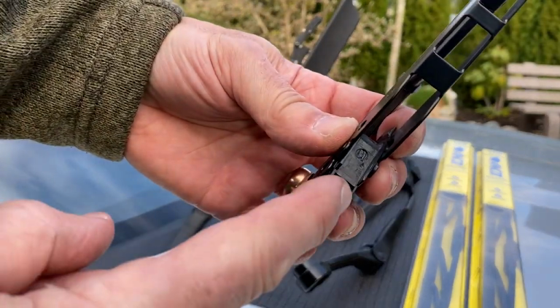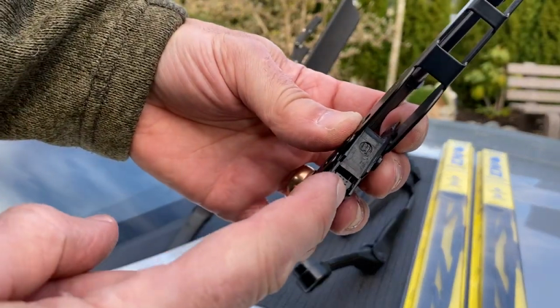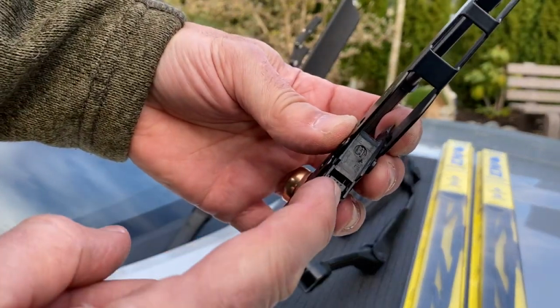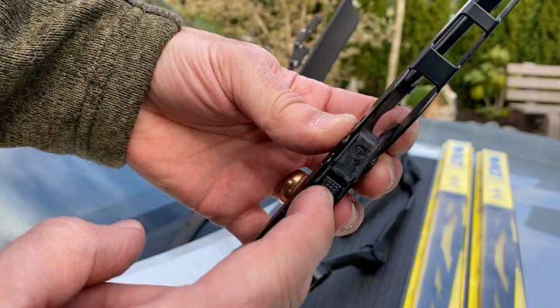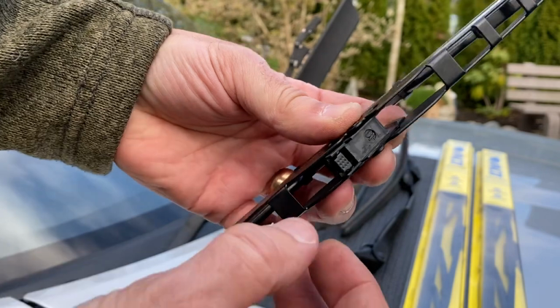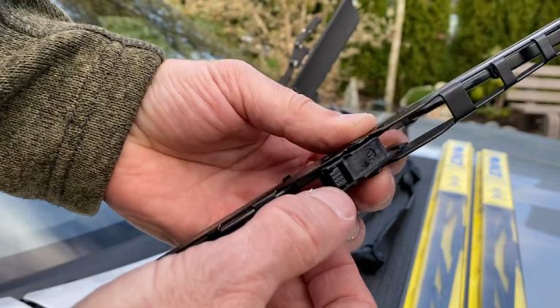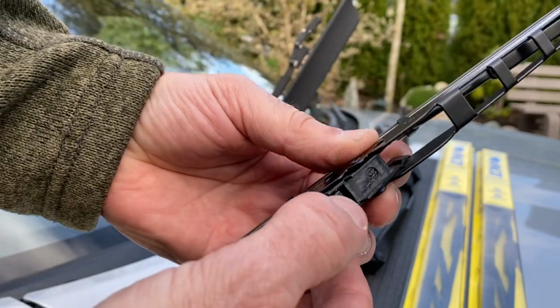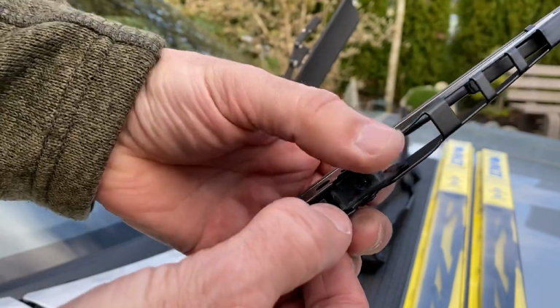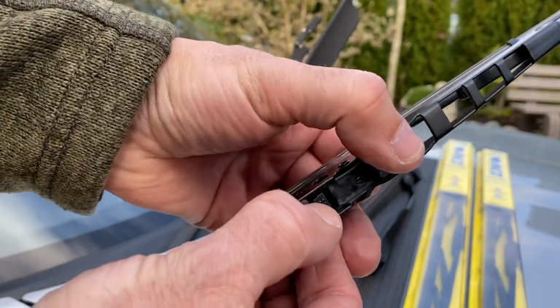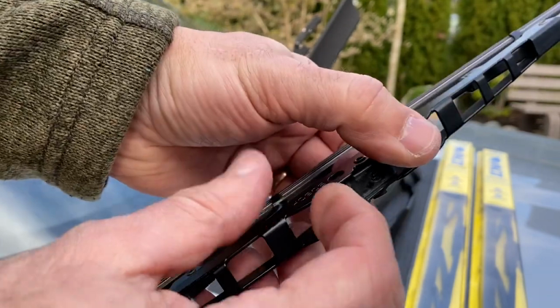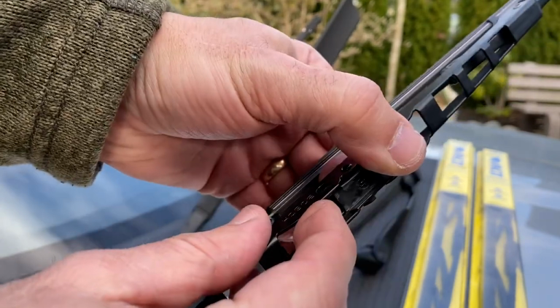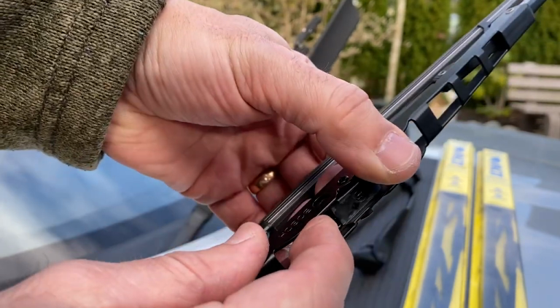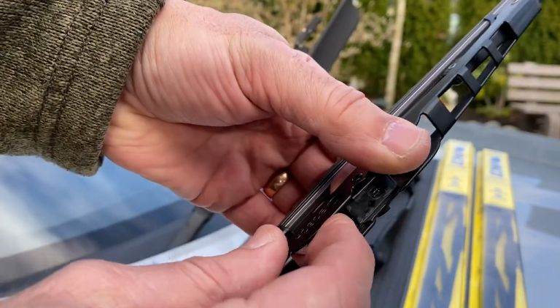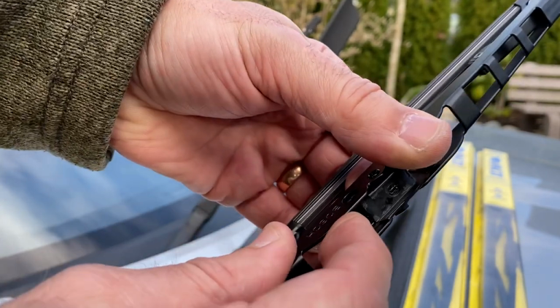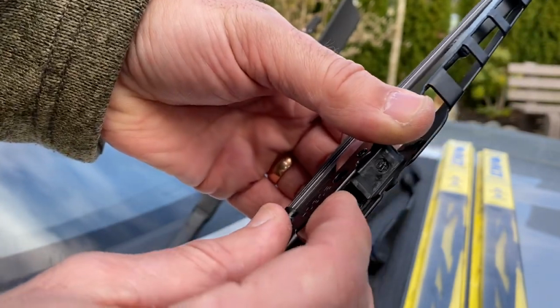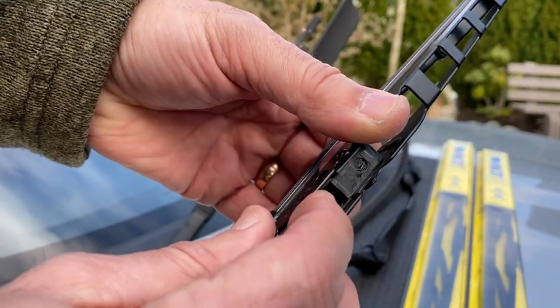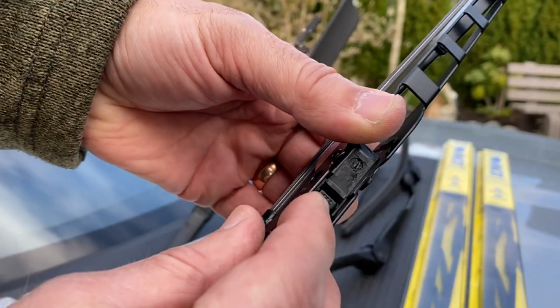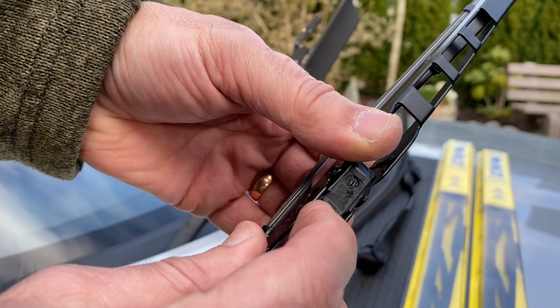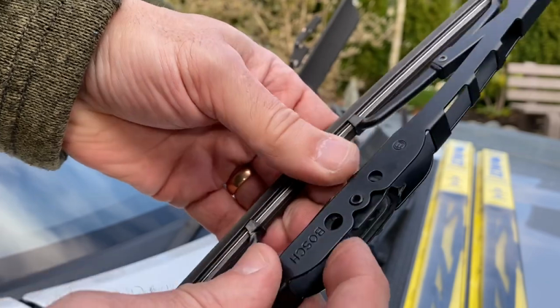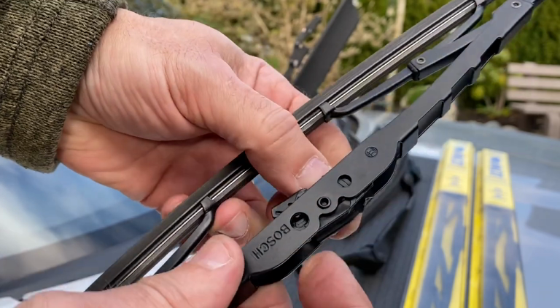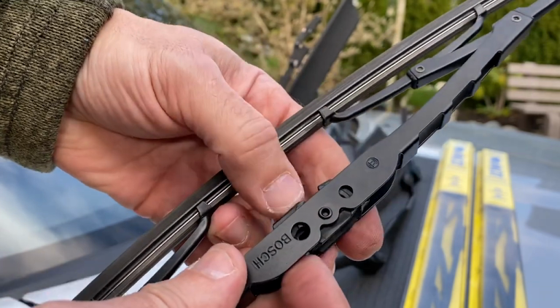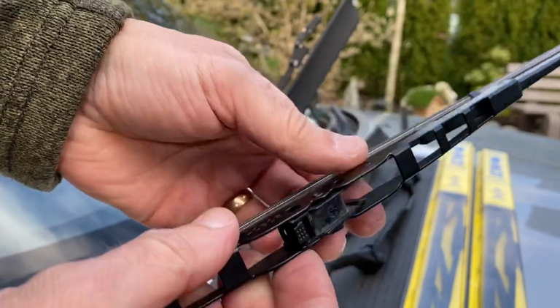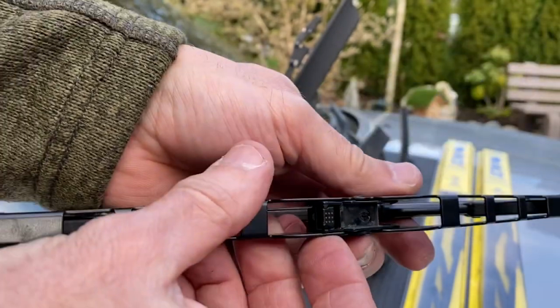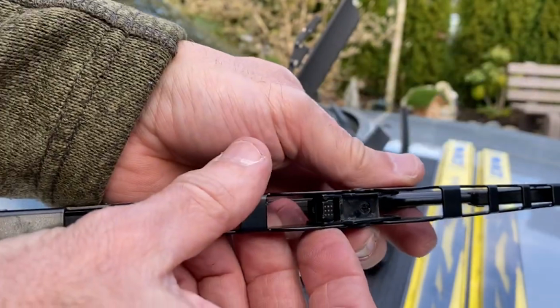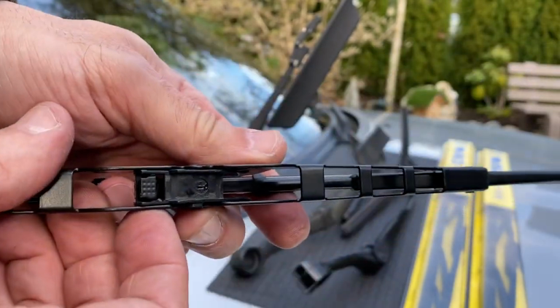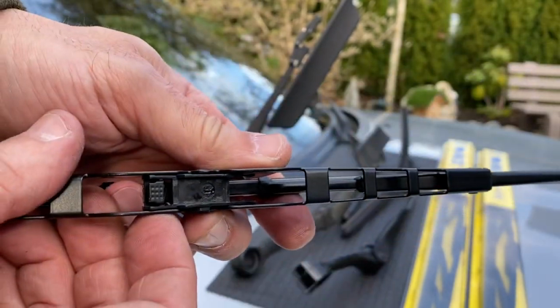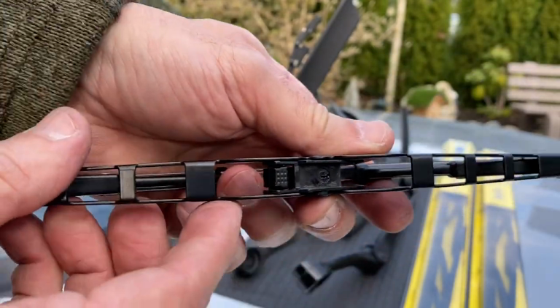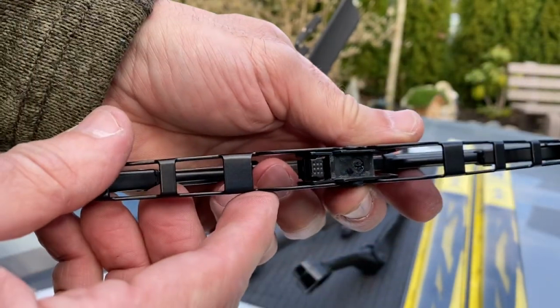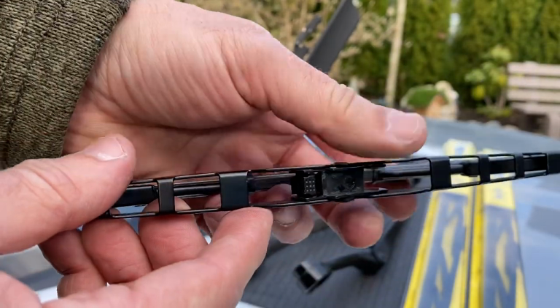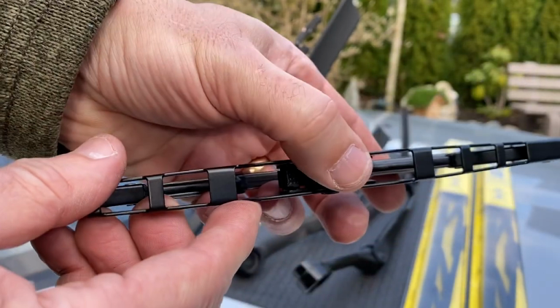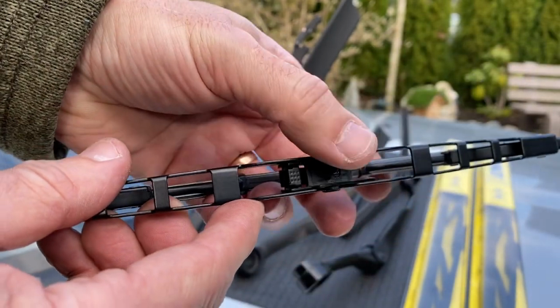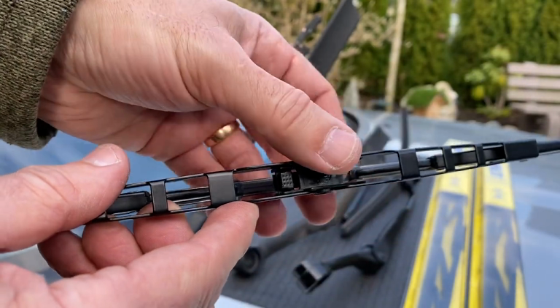That's this right here. And when you push that down, what it does is it releases the inside of this and allows it to slide back off of the end of the wiper arm.